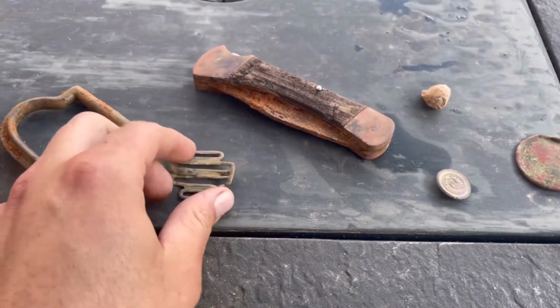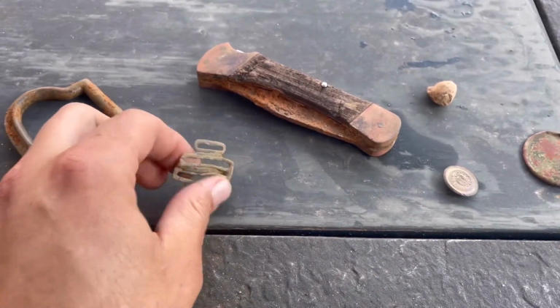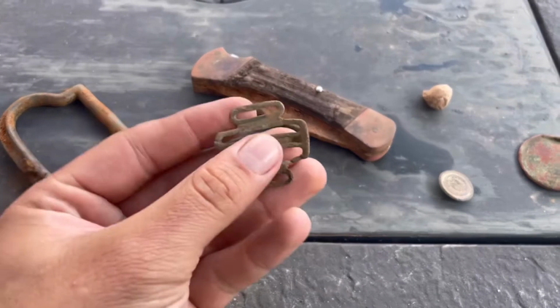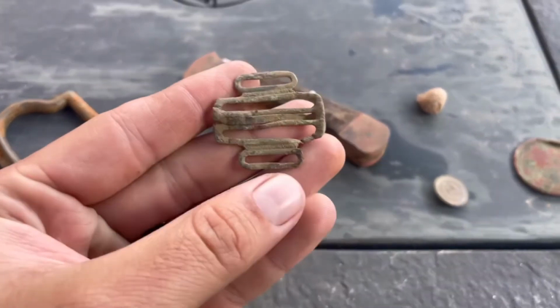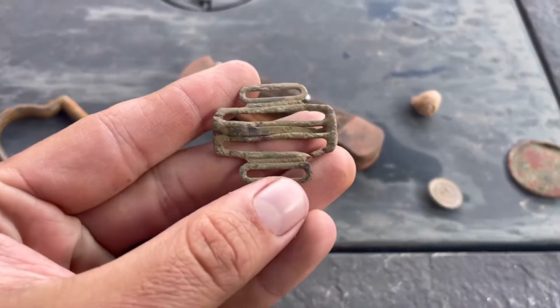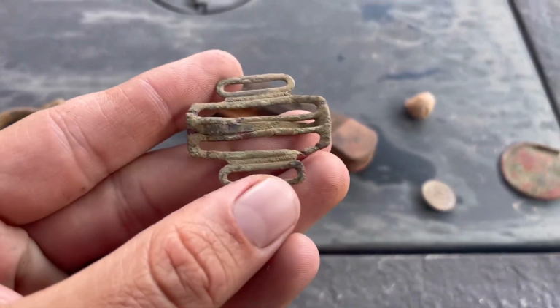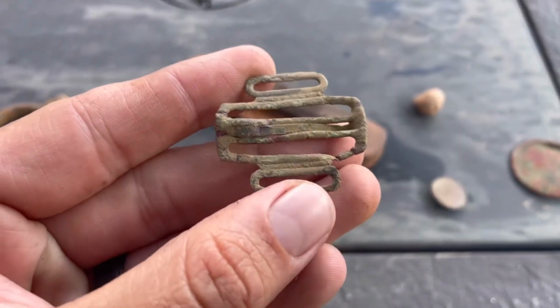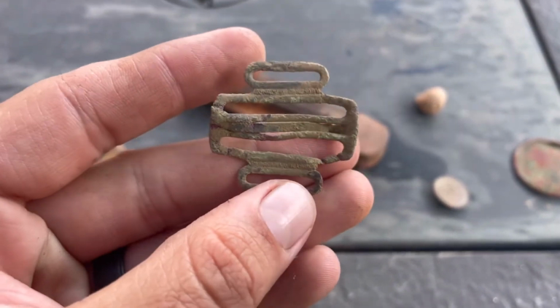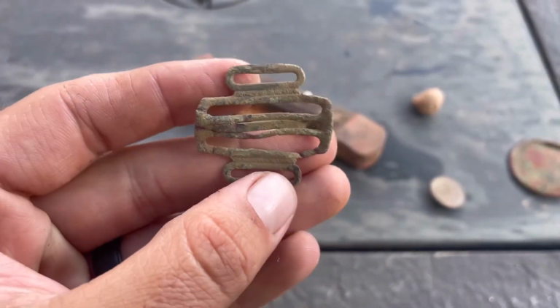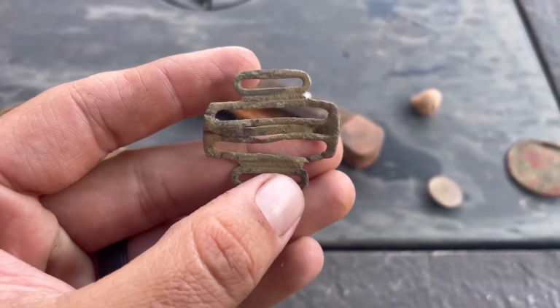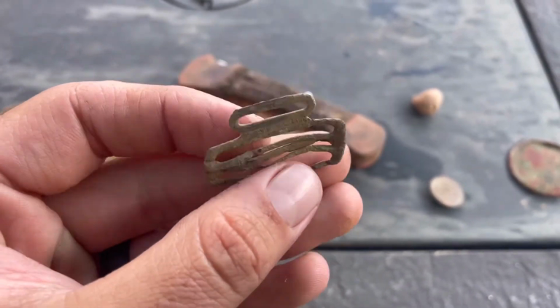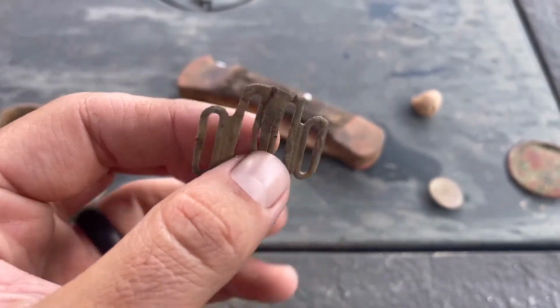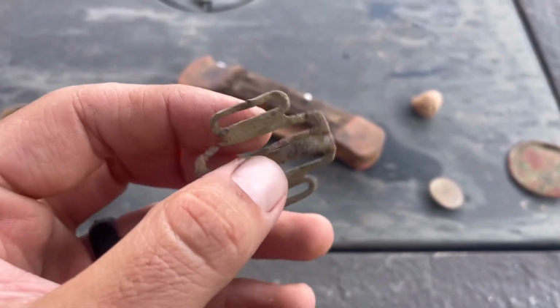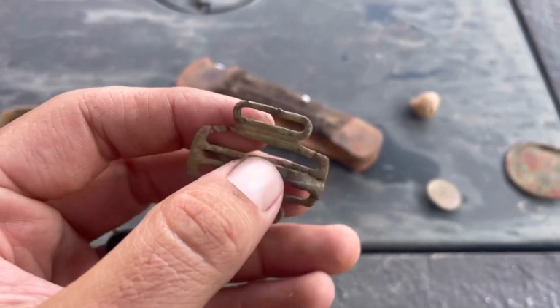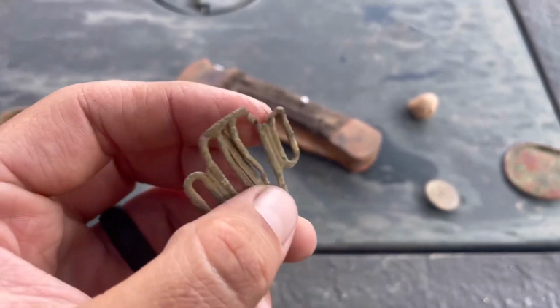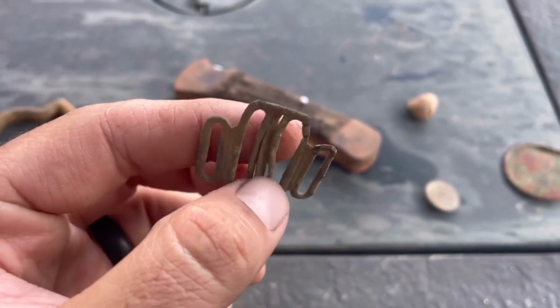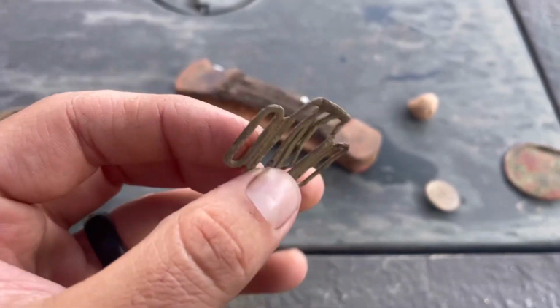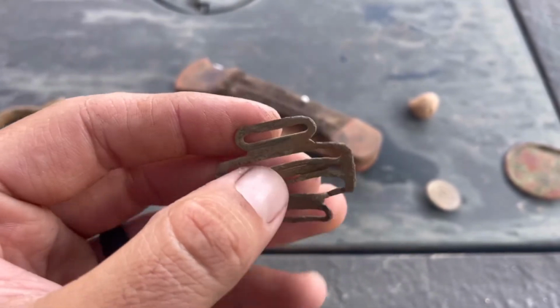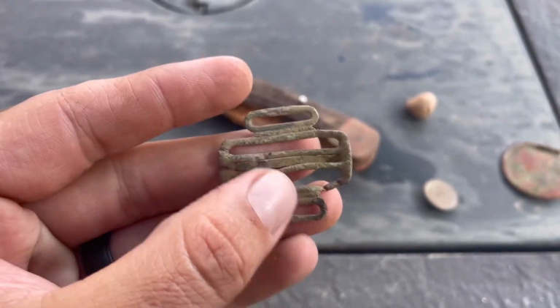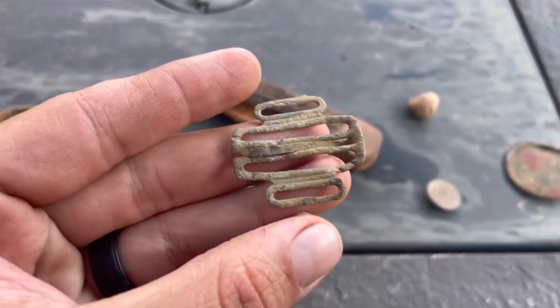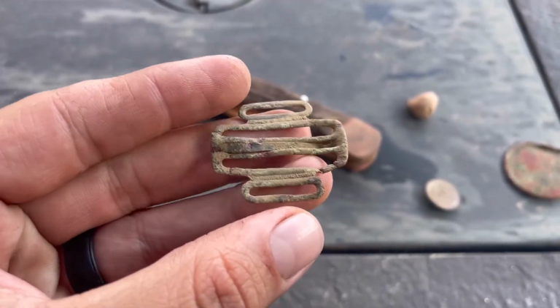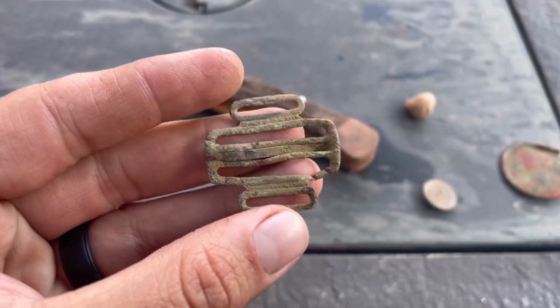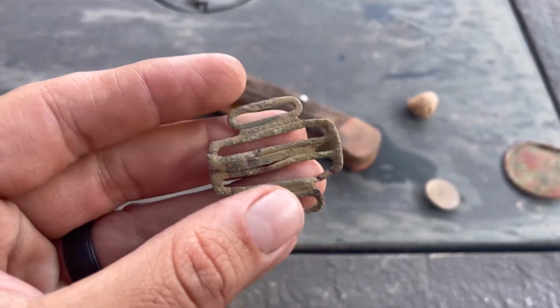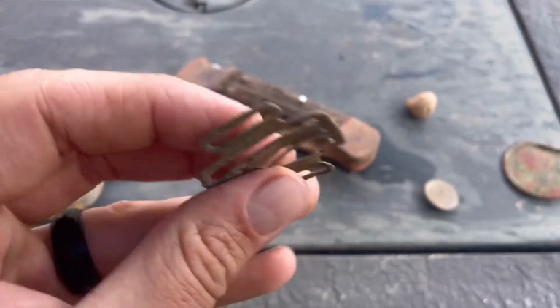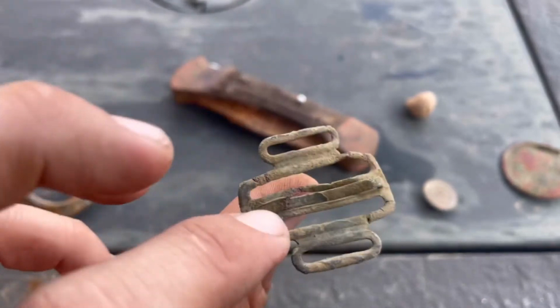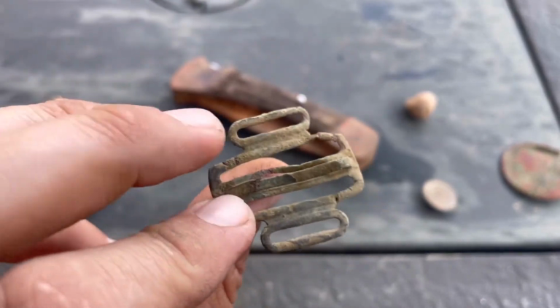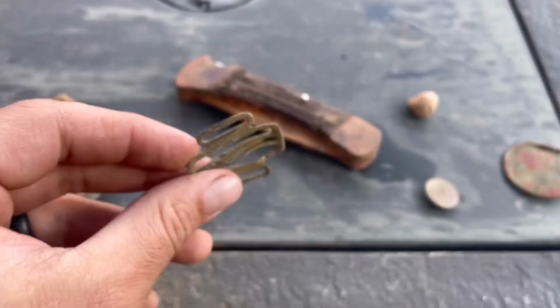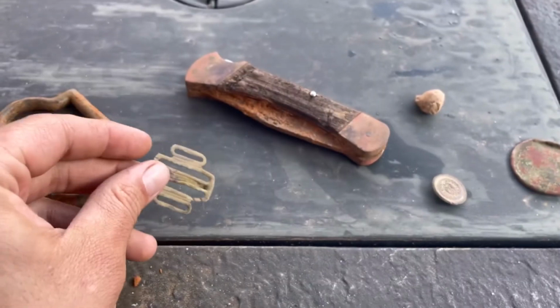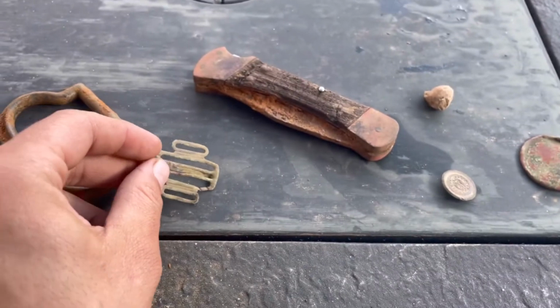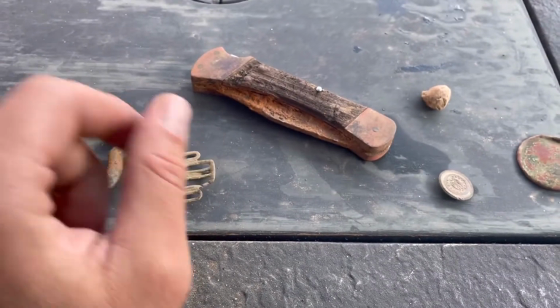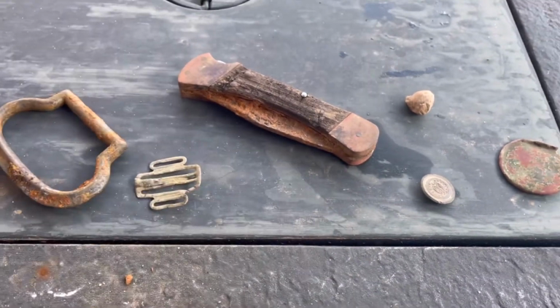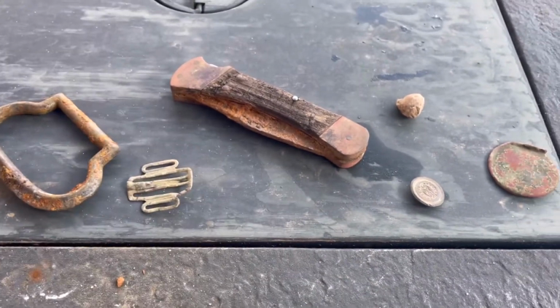I got this awesome suspender clip. Someone told me this is mid to late 1800s — I forget exactly, but it's still cool nonetheless. I'm going to have to start a suspender parts display.